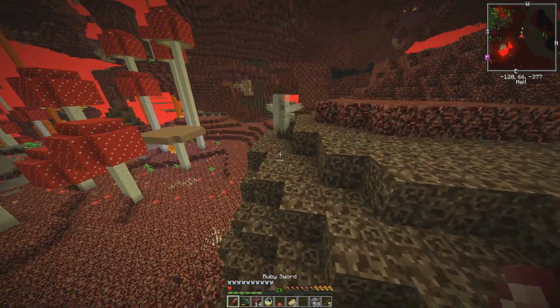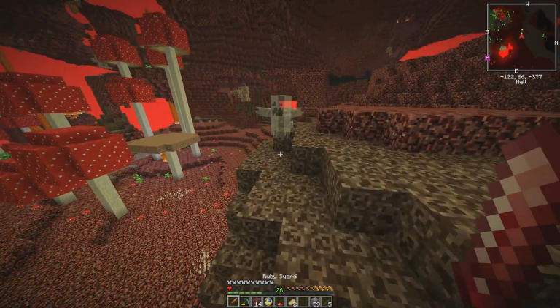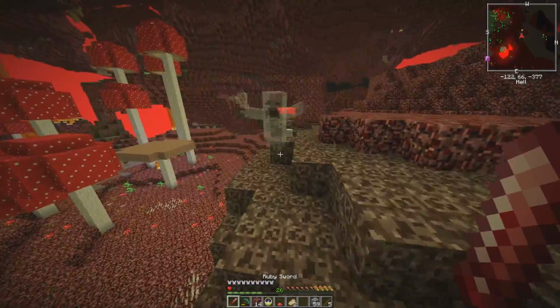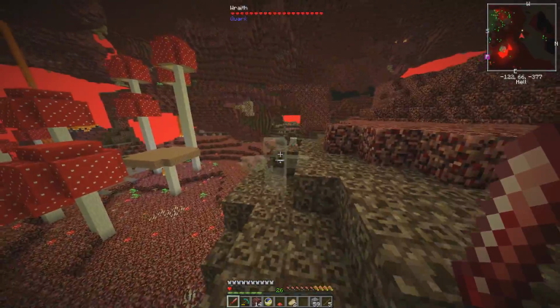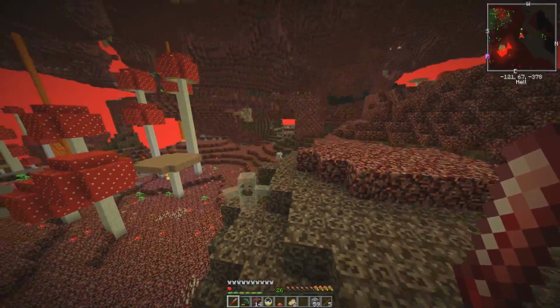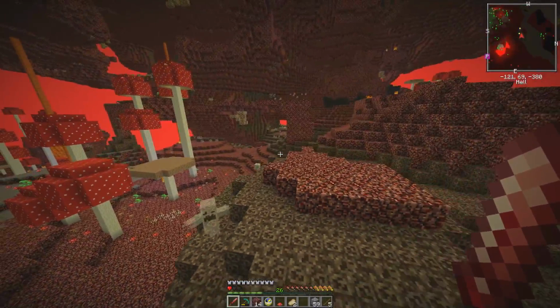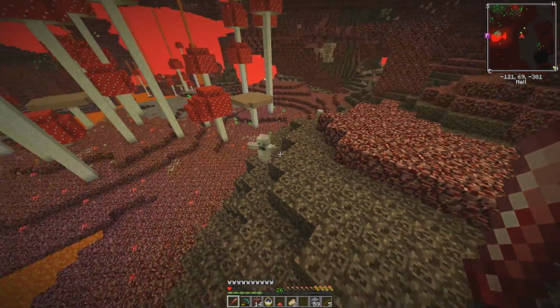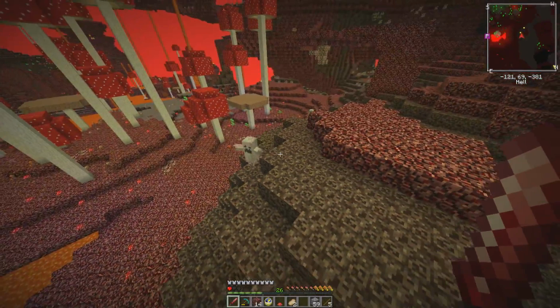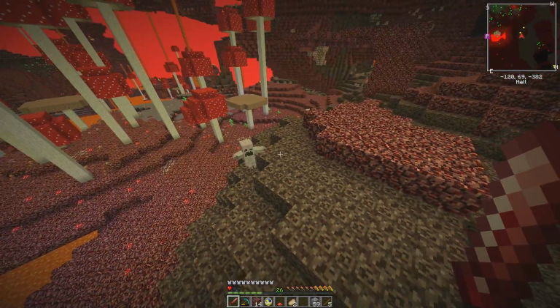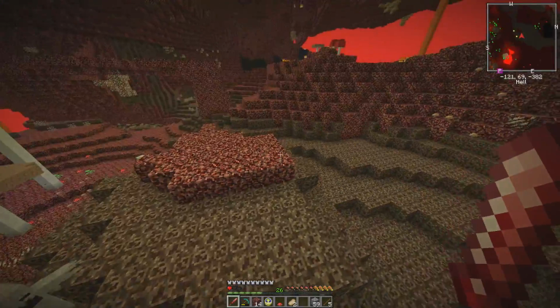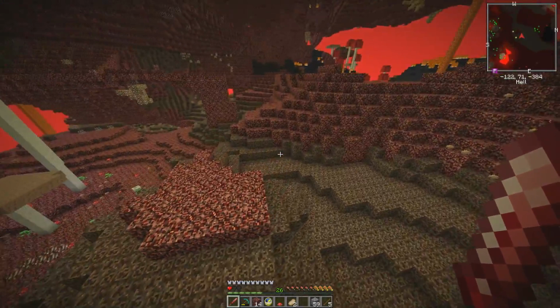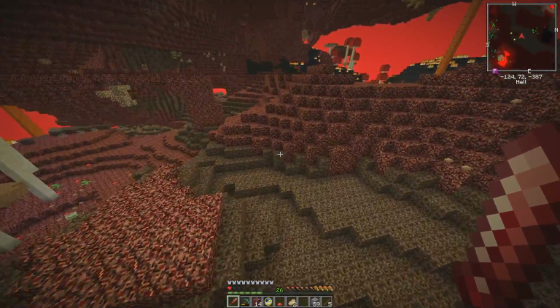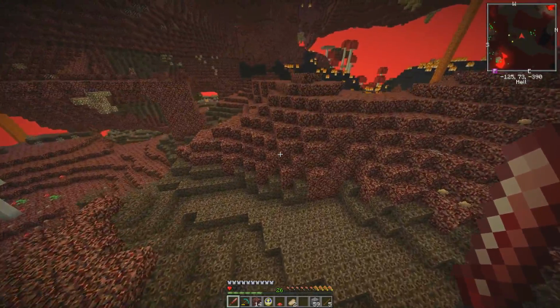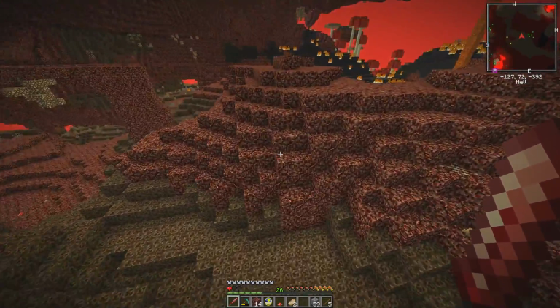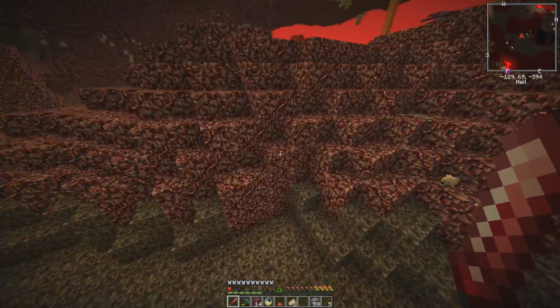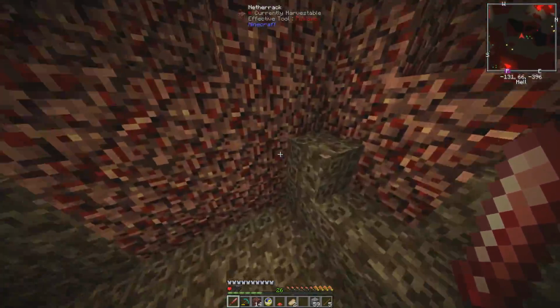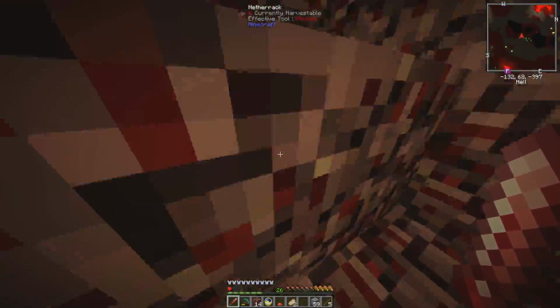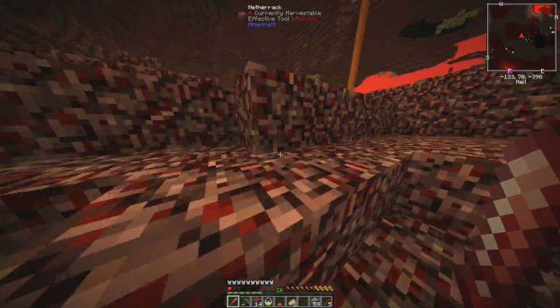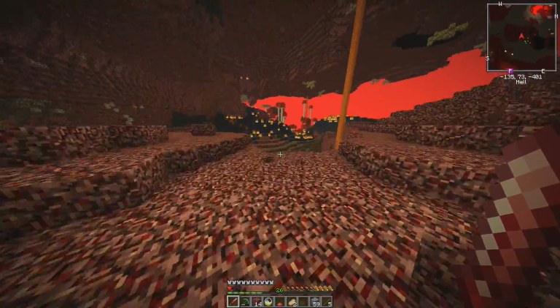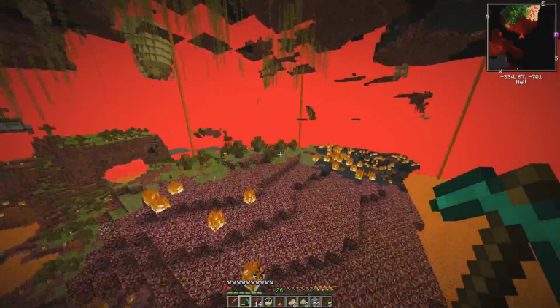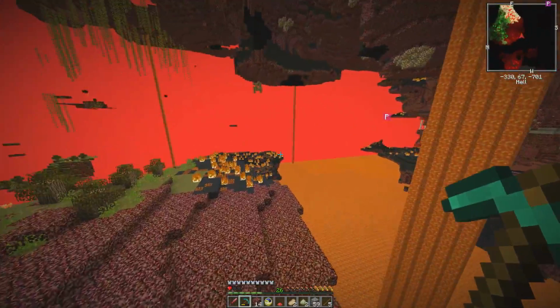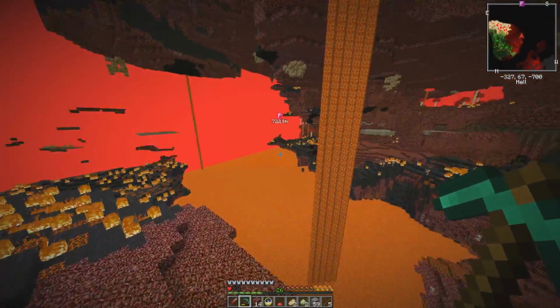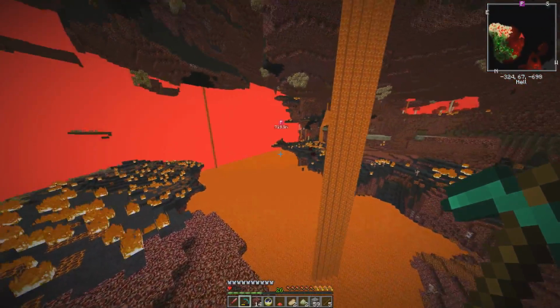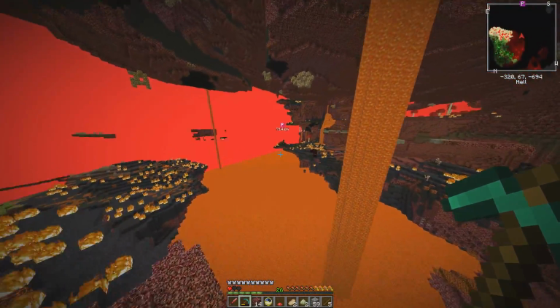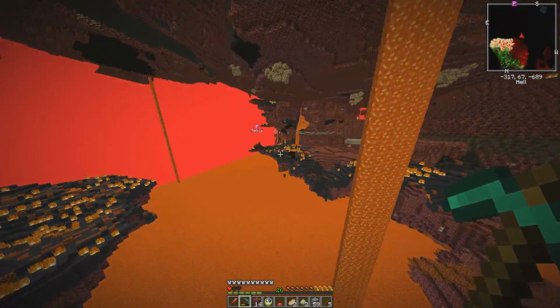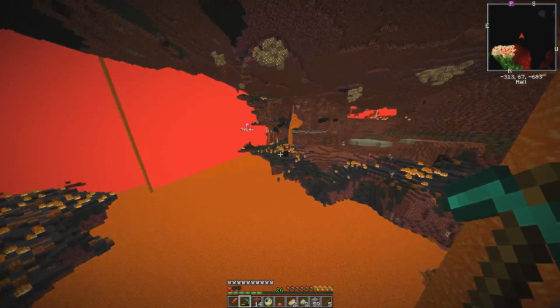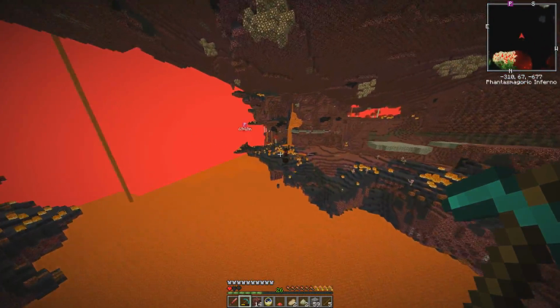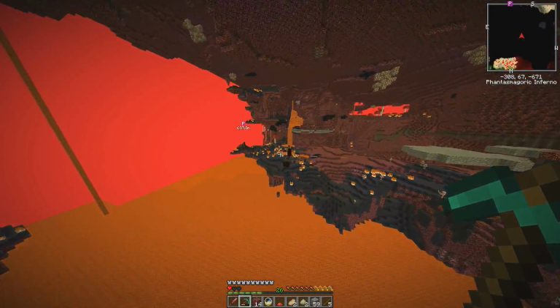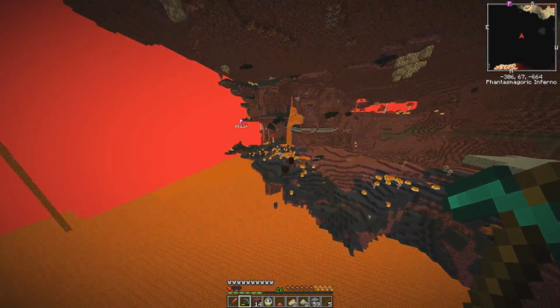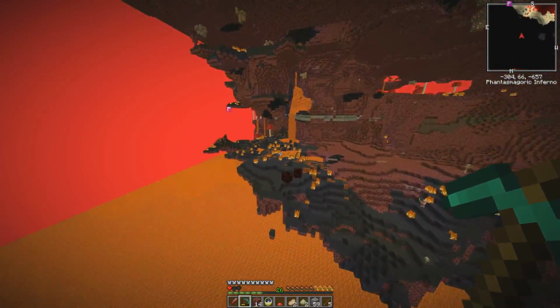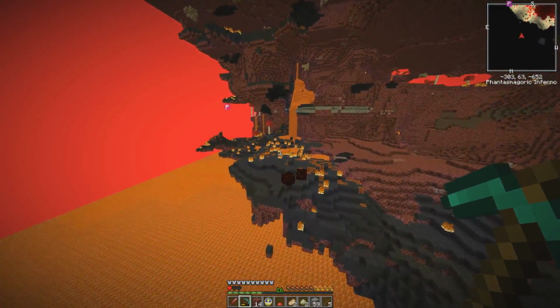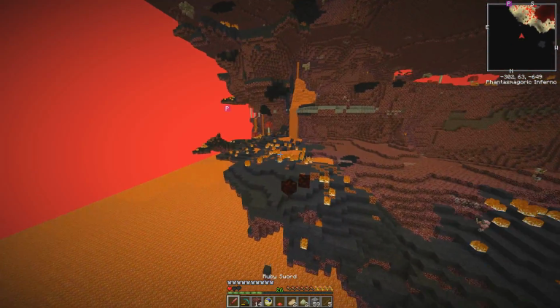How you doing, buddy? It's a wrath, and he does want to kill me, it looks like. So maybe mobs are yellow on the minimap. This seemed like the perfect place to find magma cubes last time.